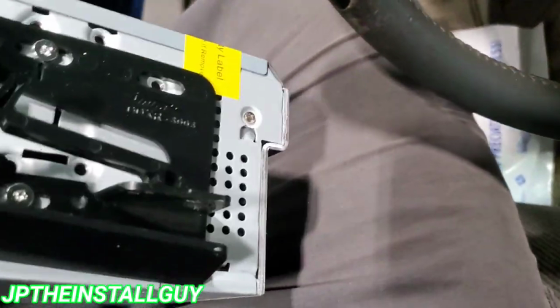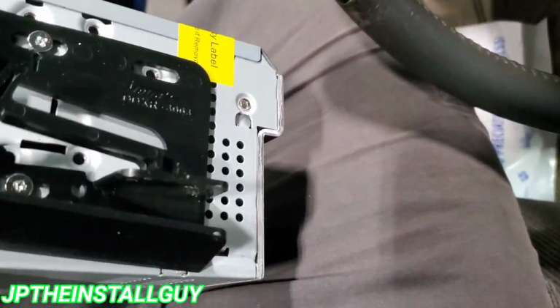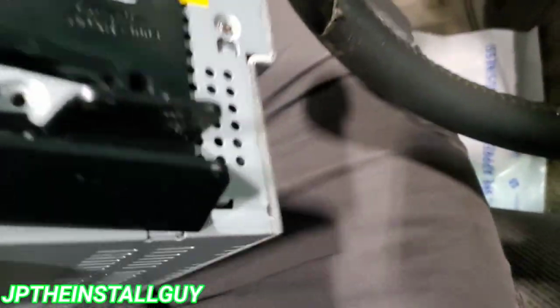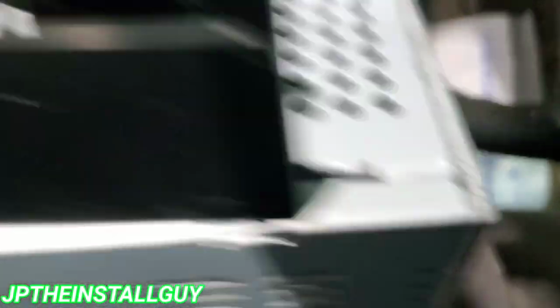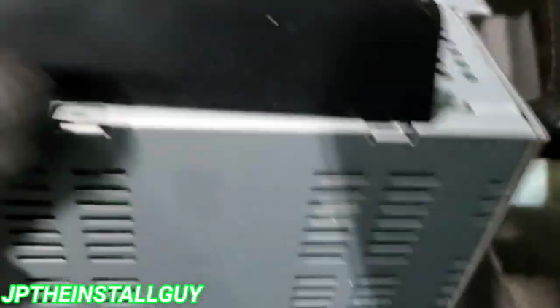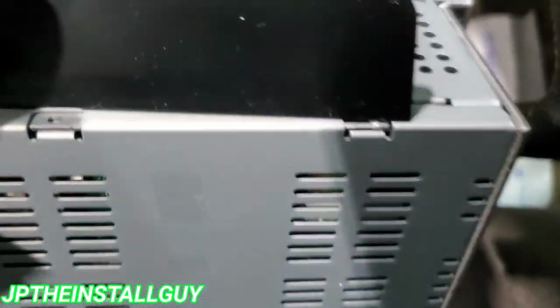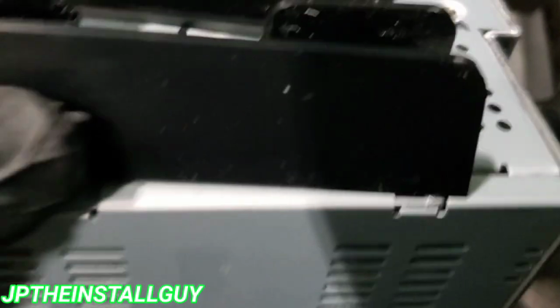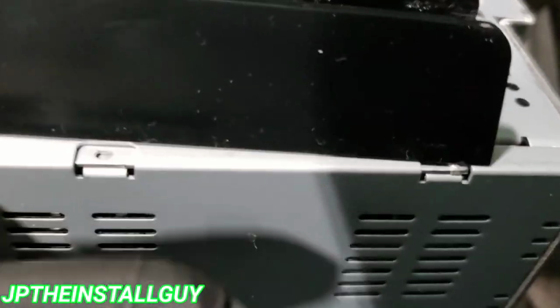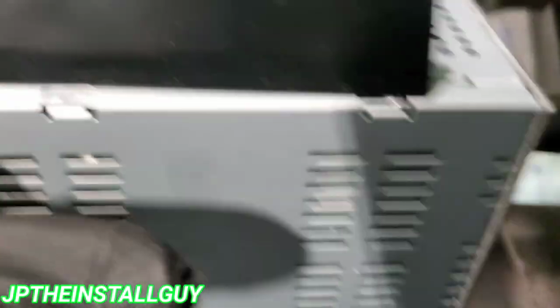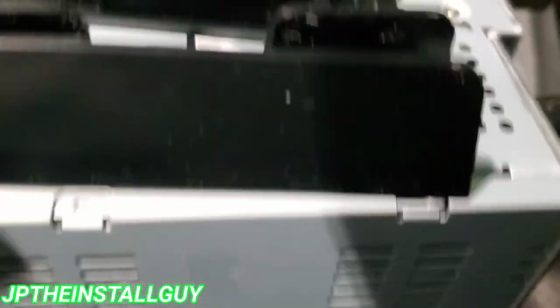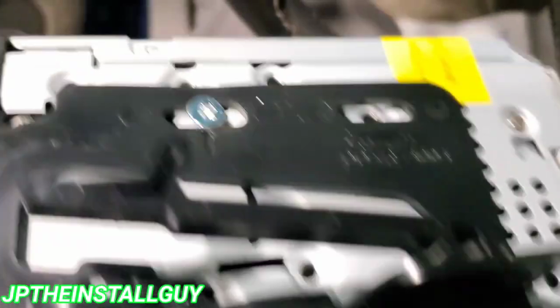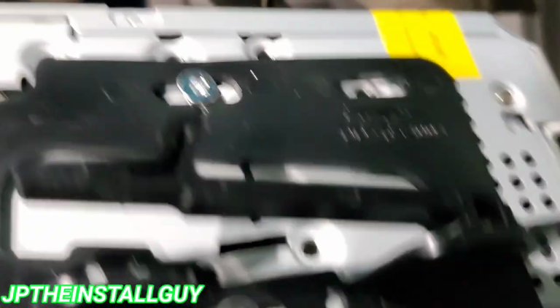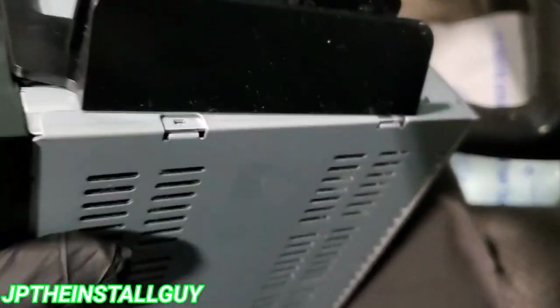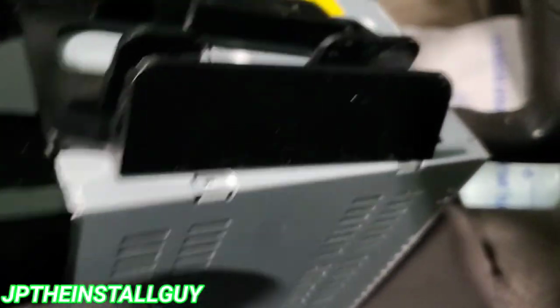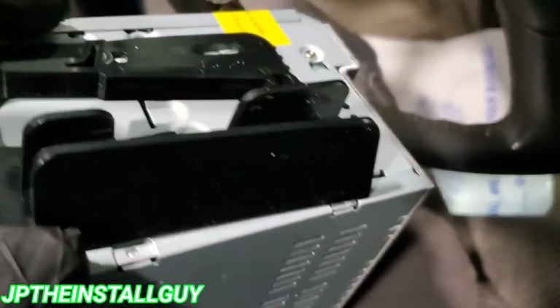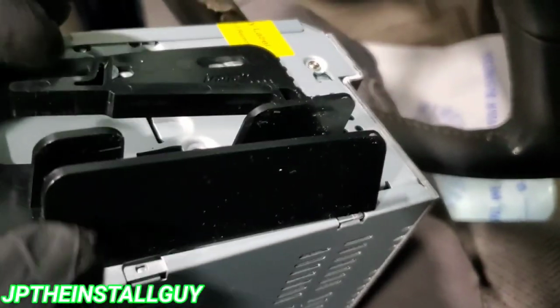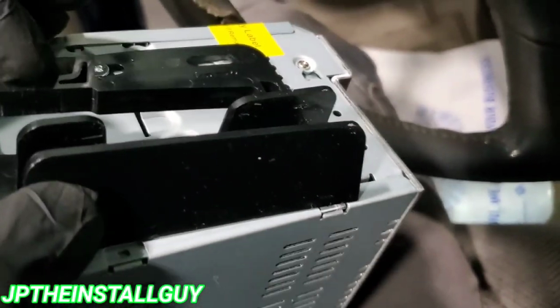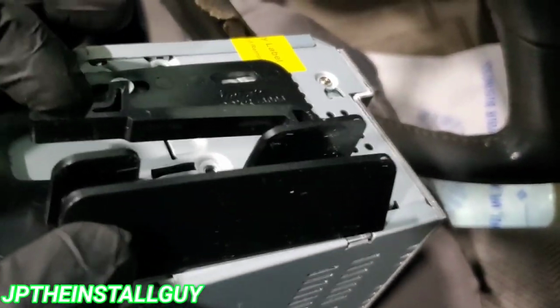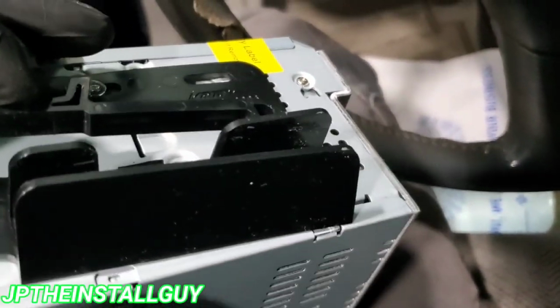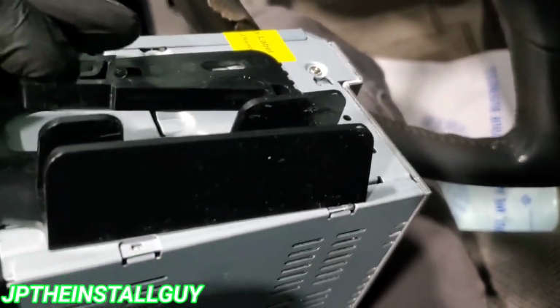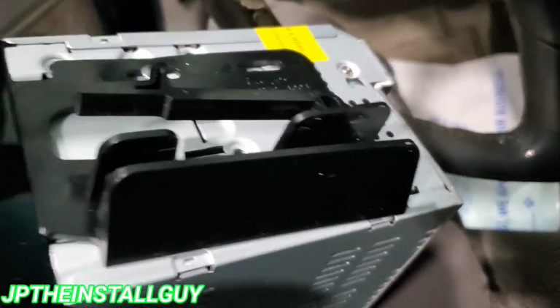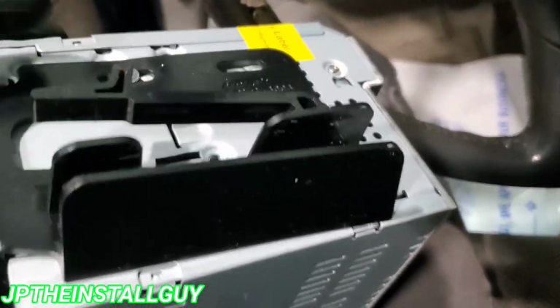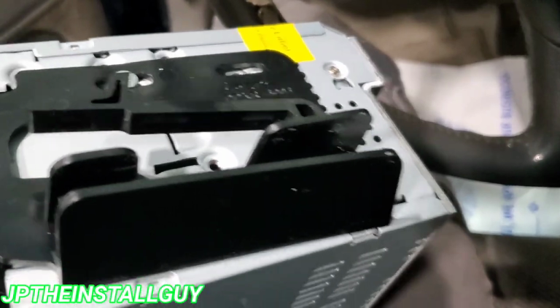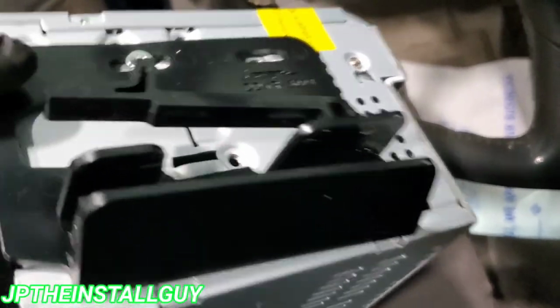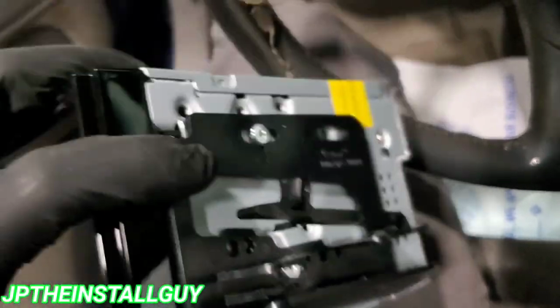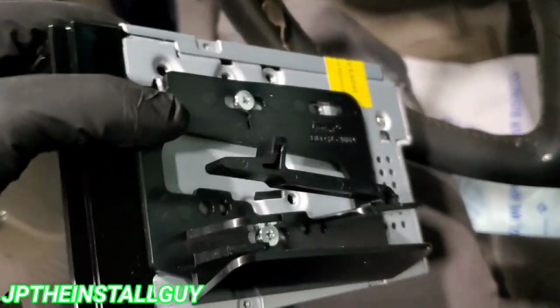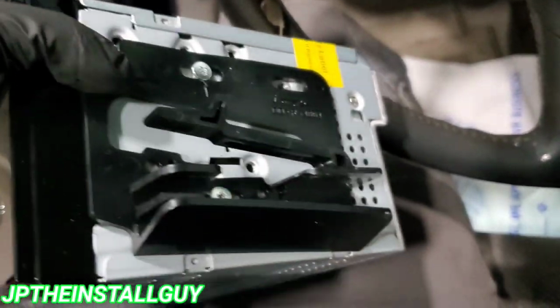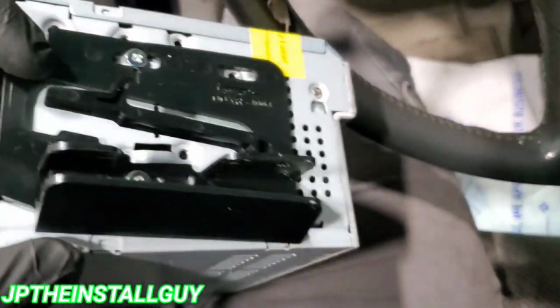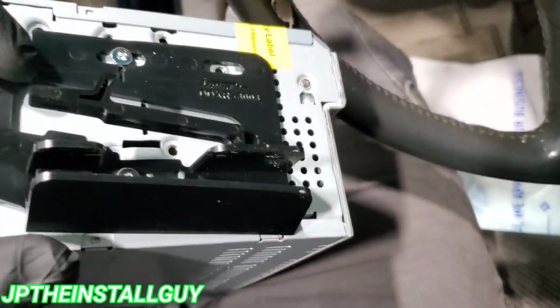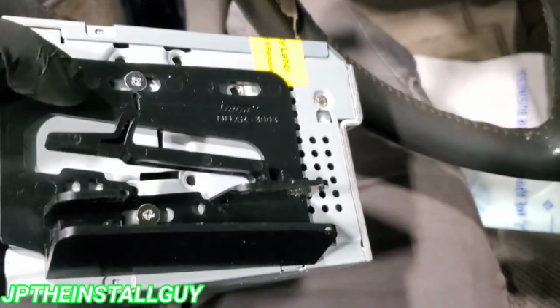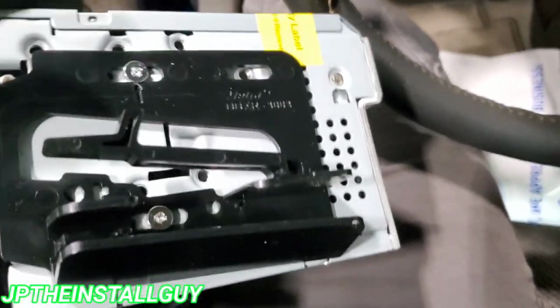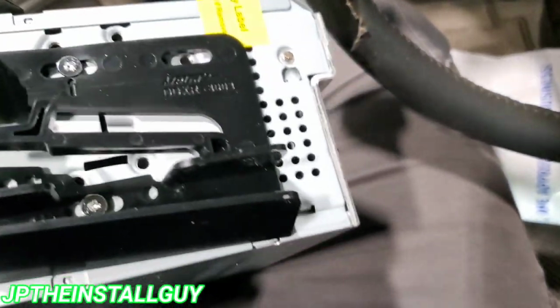The dash kit that we're using is the 953003B — don't worry about it, I'll put all the links in the description. It's going to come with these two parts and another kit. The kit is only three pieces; we're going to talk about these first two.